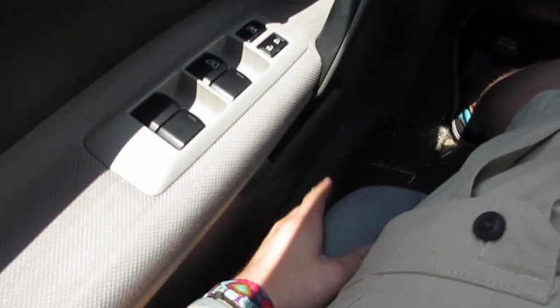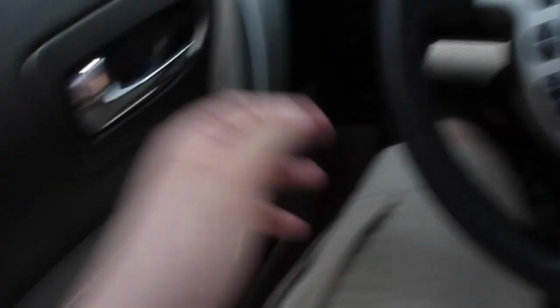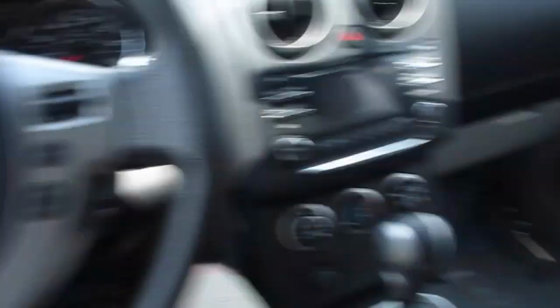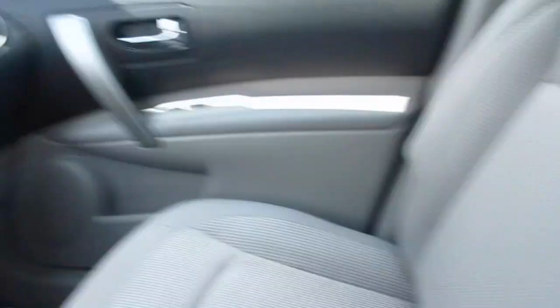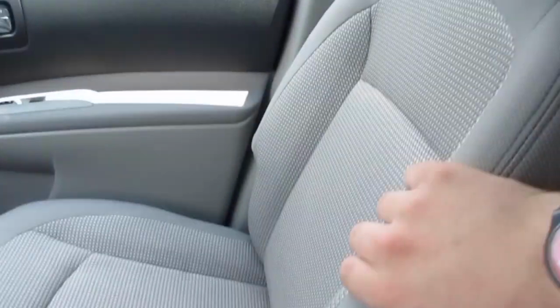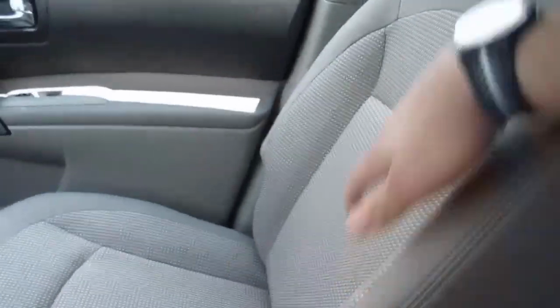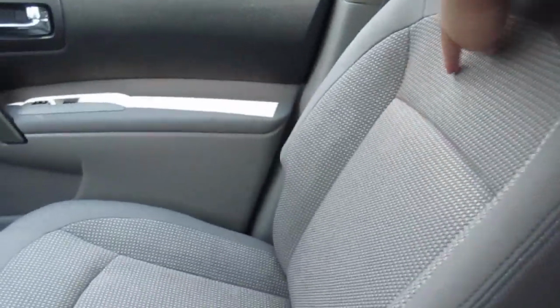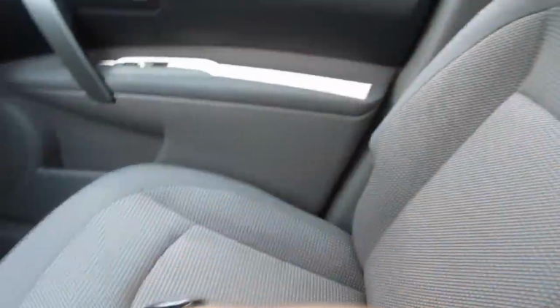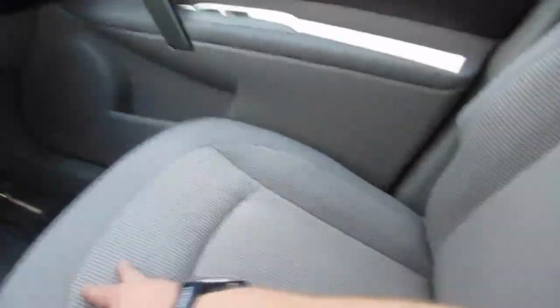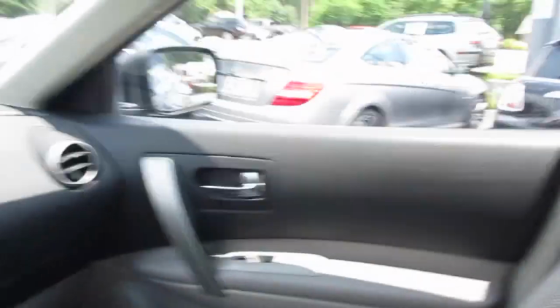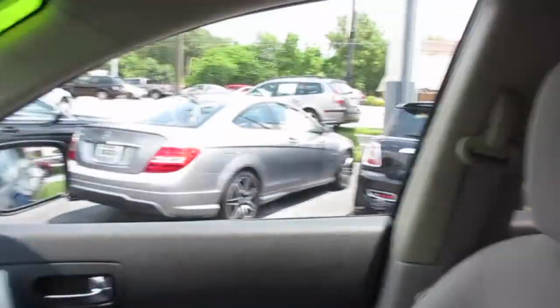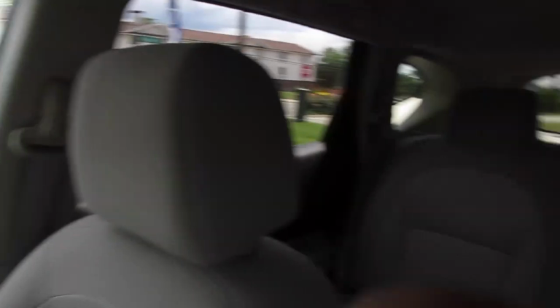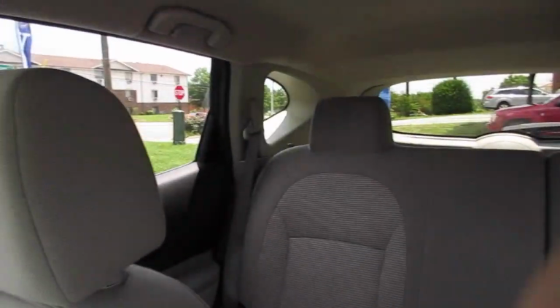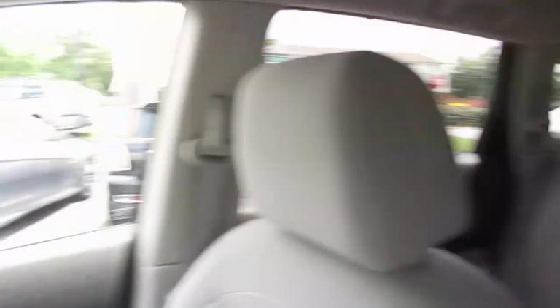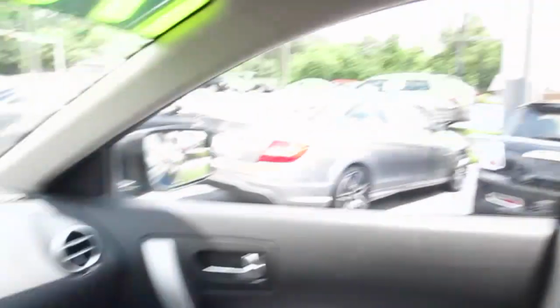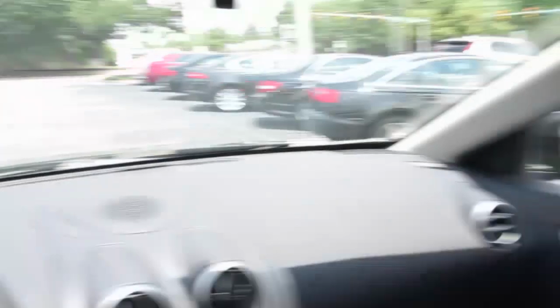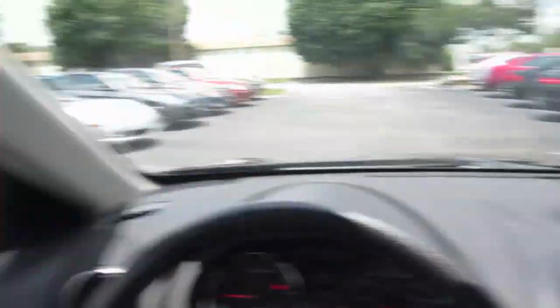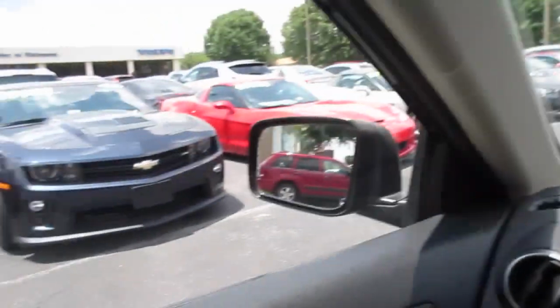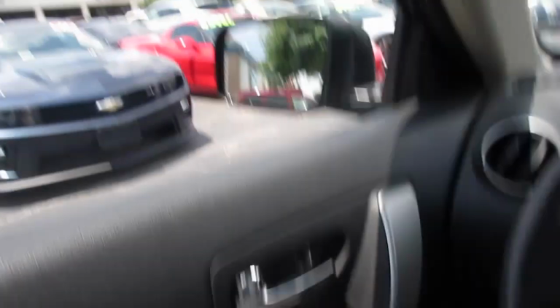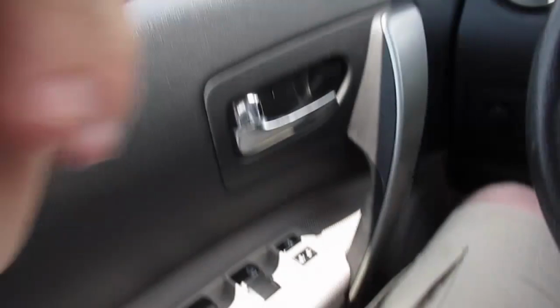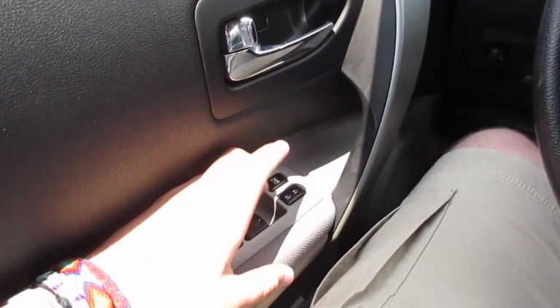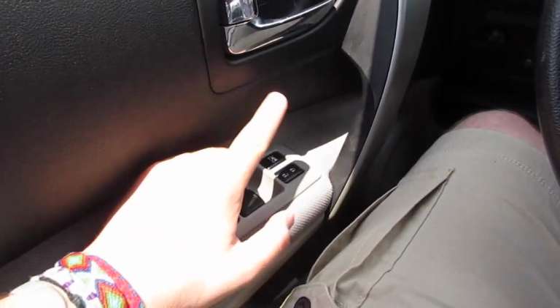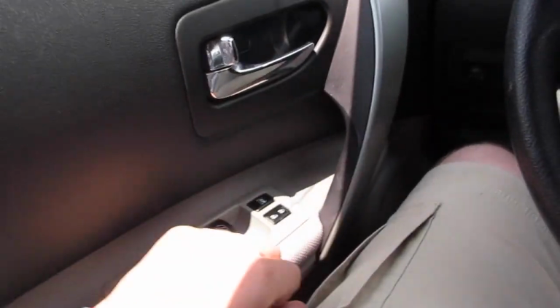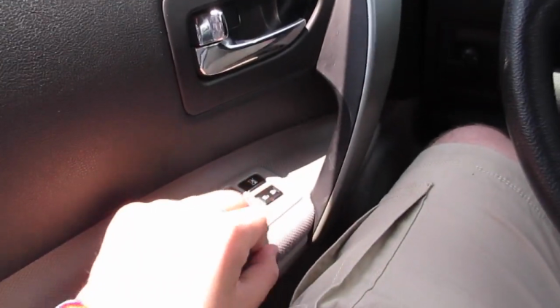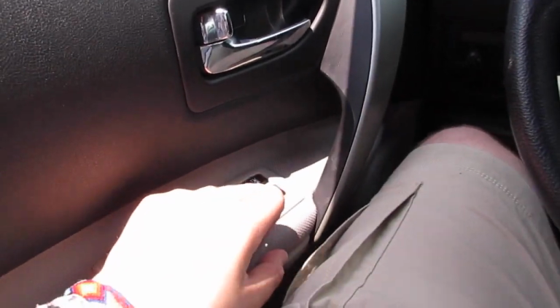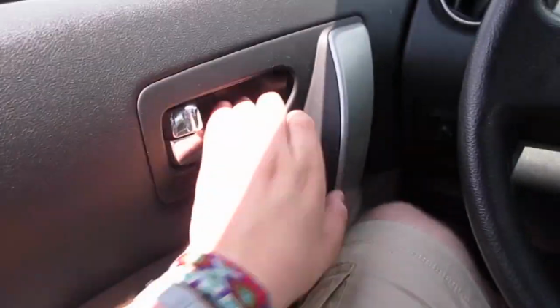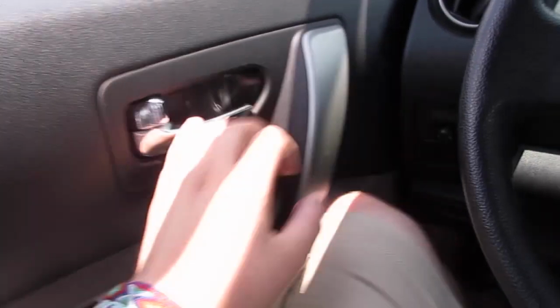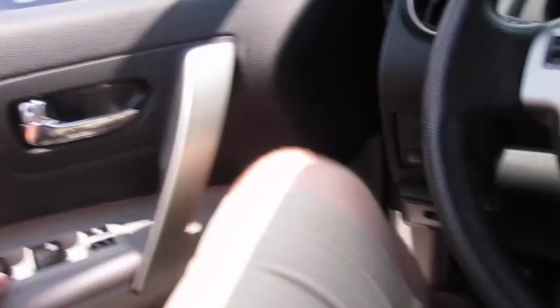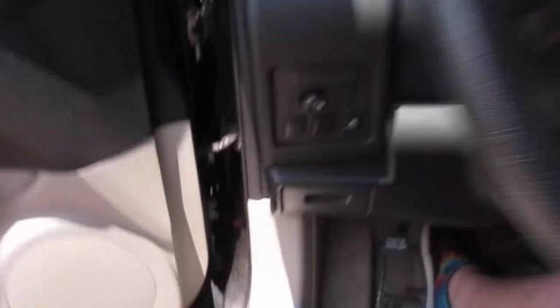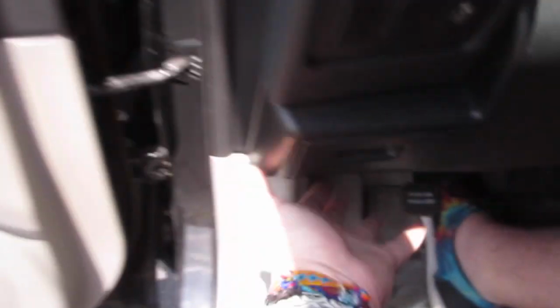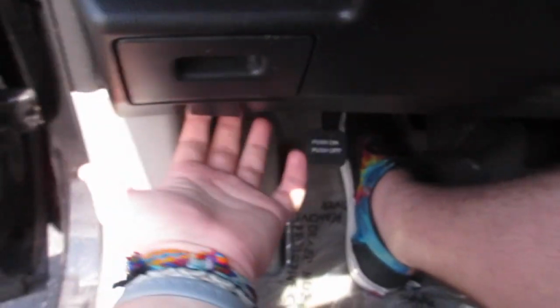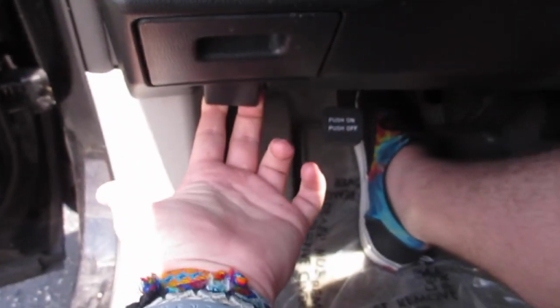Overall it's a very nice vehicle. As mentioned, you do have a power driver seat and these seats are very nice soft material. It has a very comfortable and easy-to-see-out-of driving position. We'll go ahead and put the automatic driver's side window down, unlock the doors, and release the hood right here.